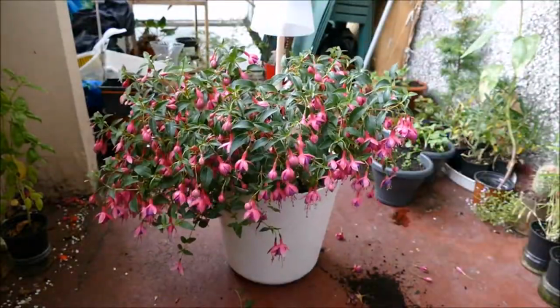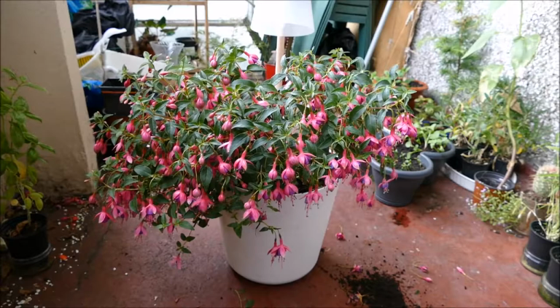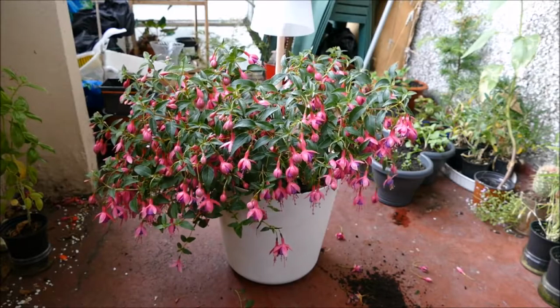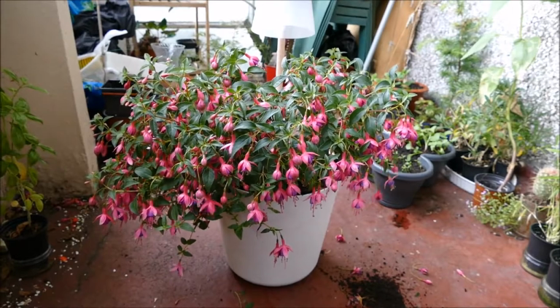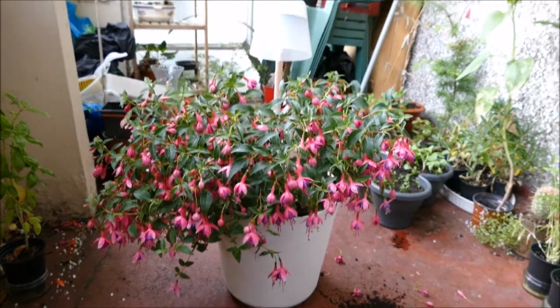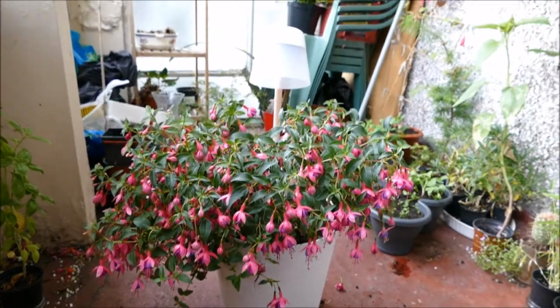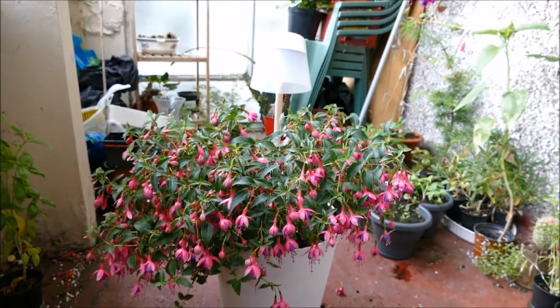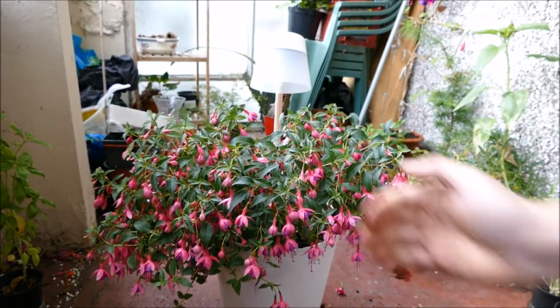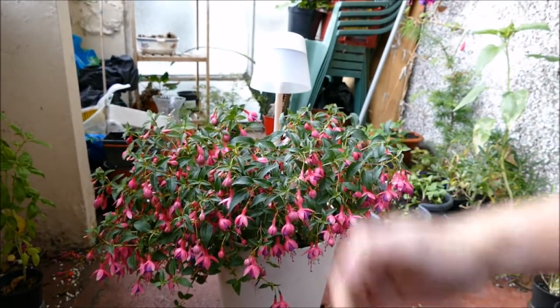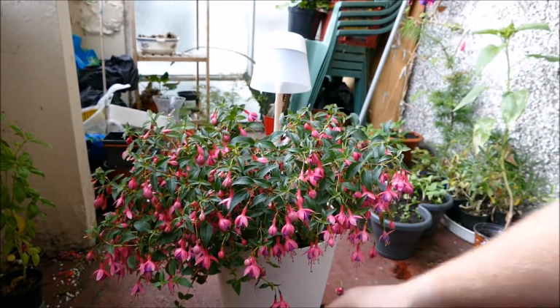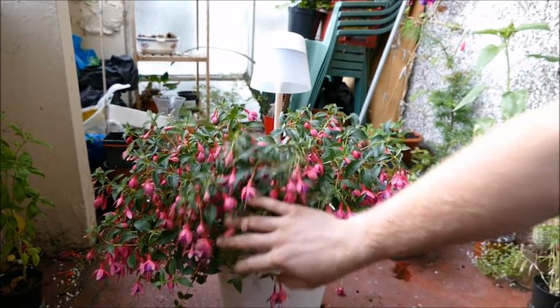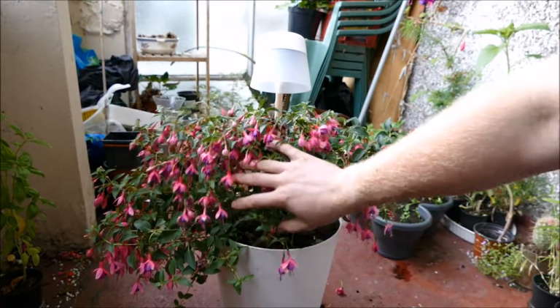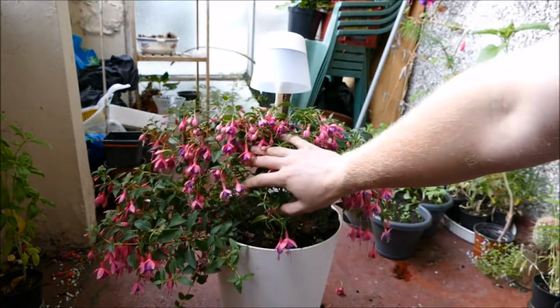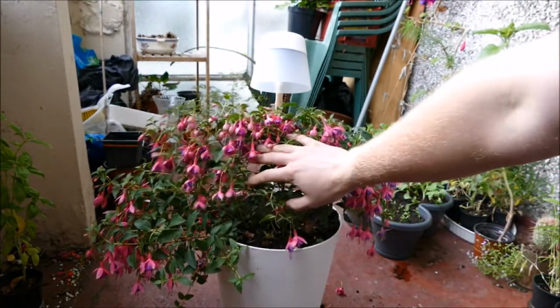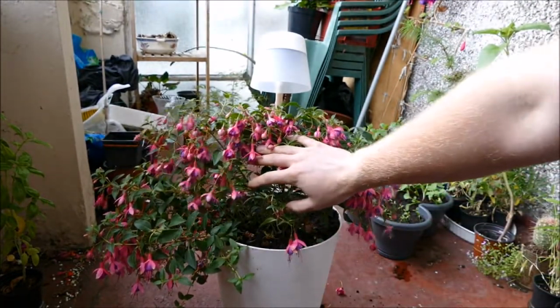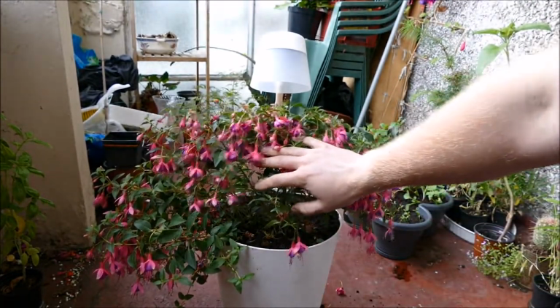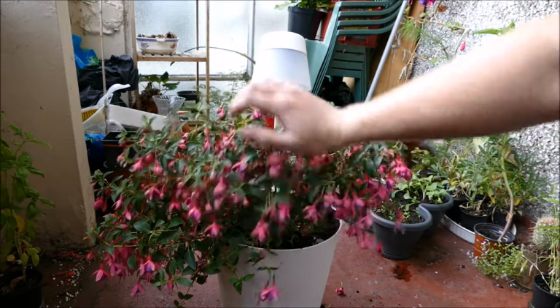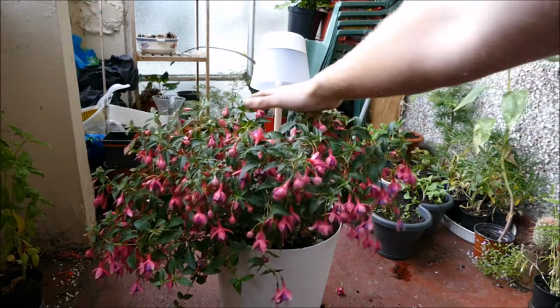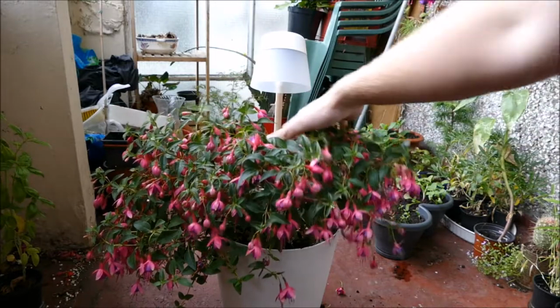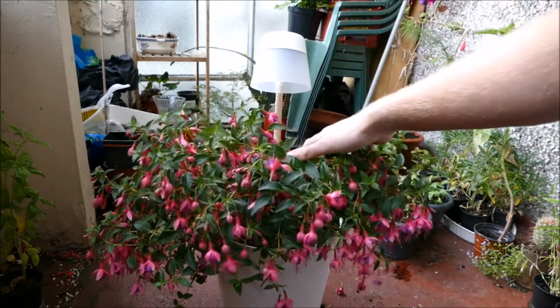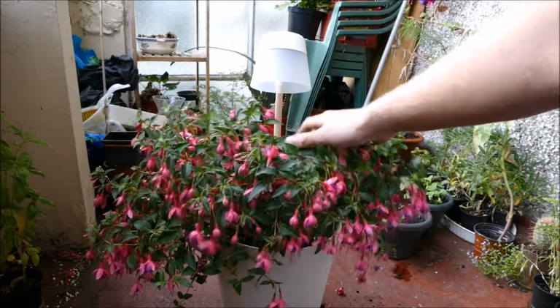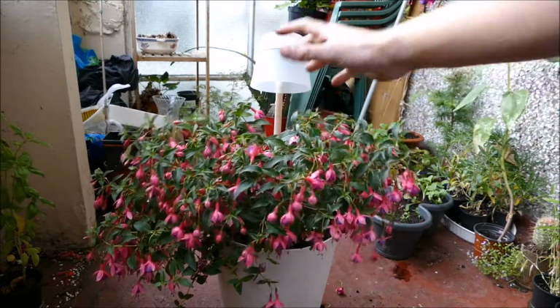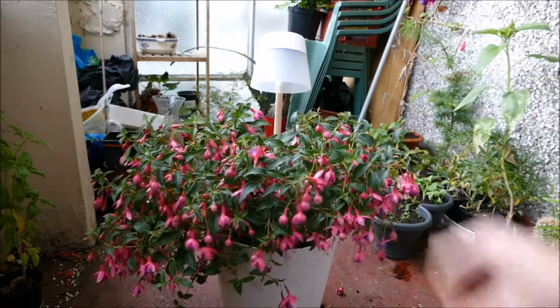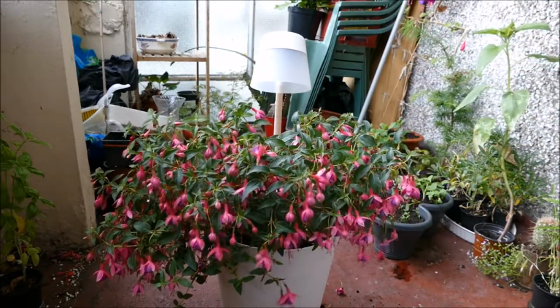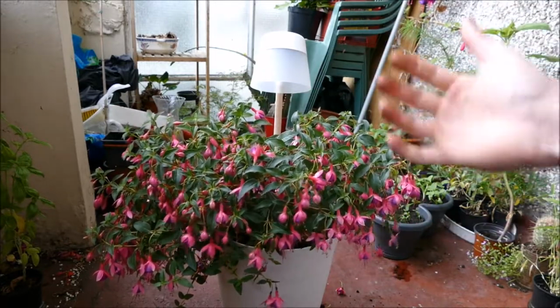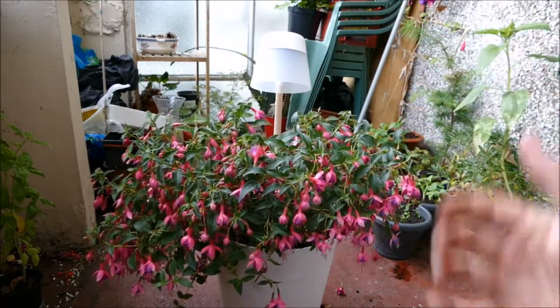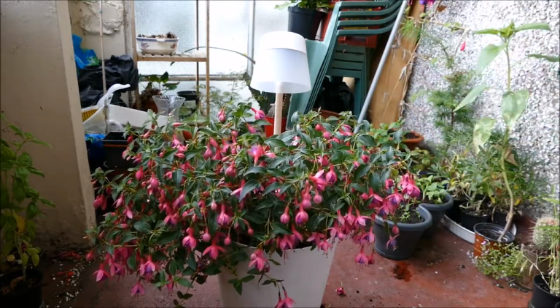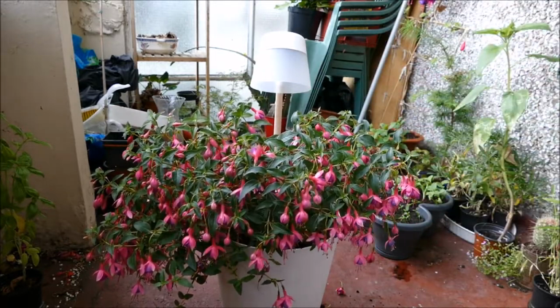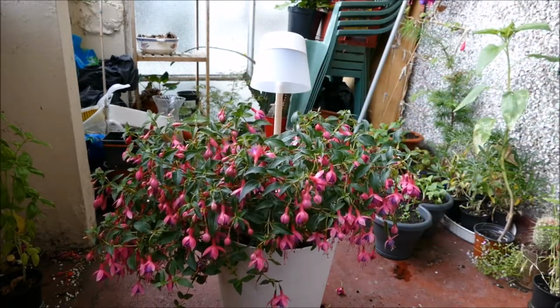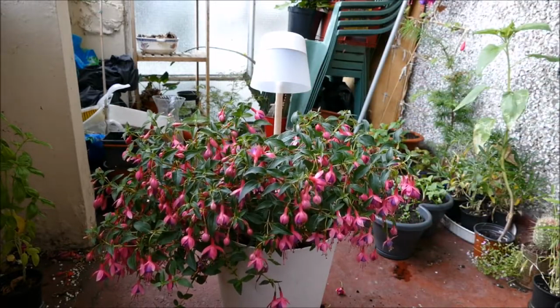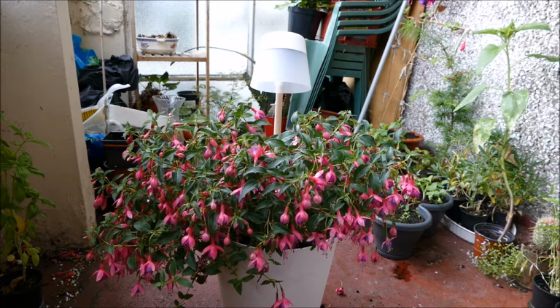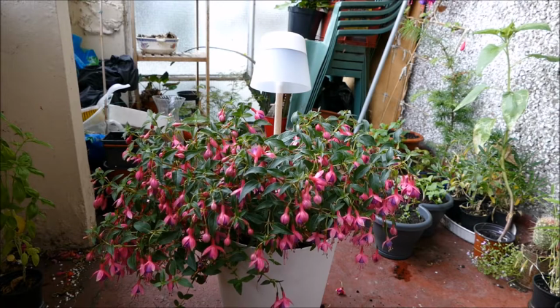There we are — it's now potted up. I've brought the plant to the front, because when I had it at the back it was a bit too tall and was covering up the light. Hopefully this way, with it a bit further forward, the light will be able to shine onto it a bit better.